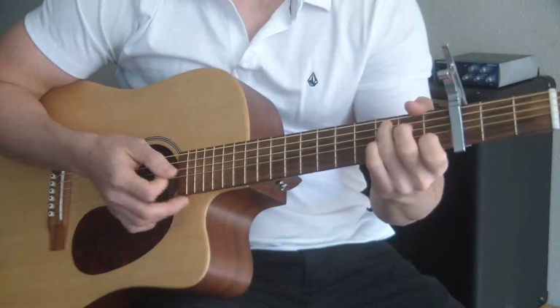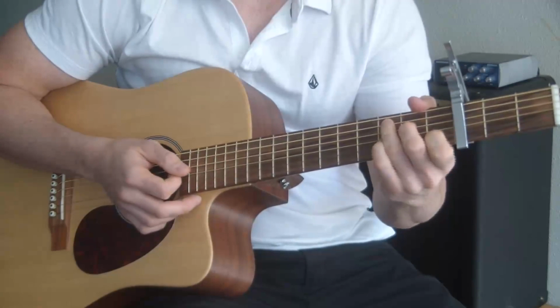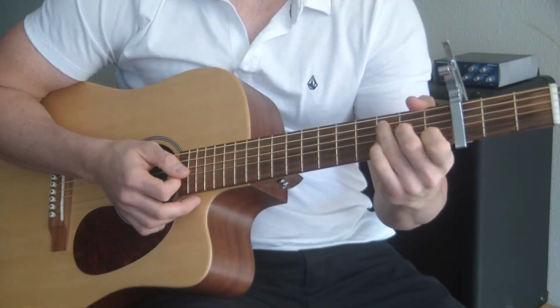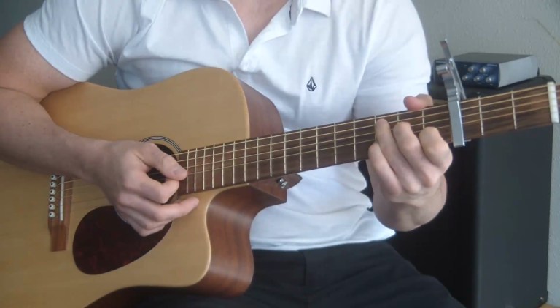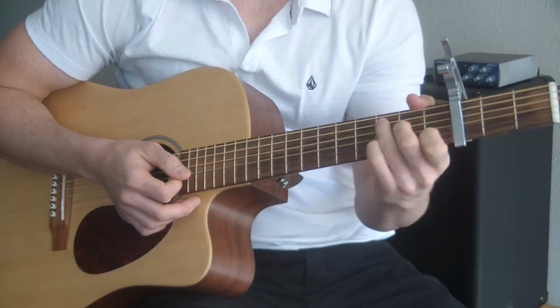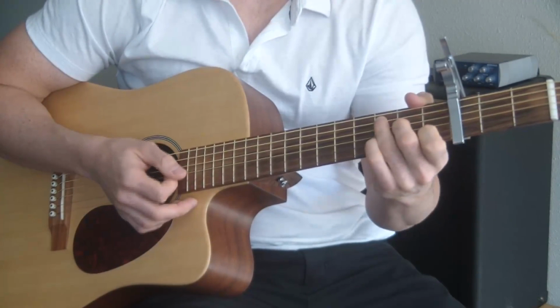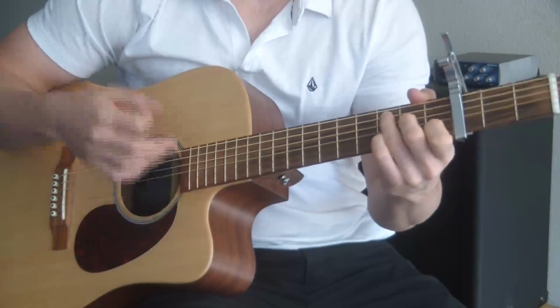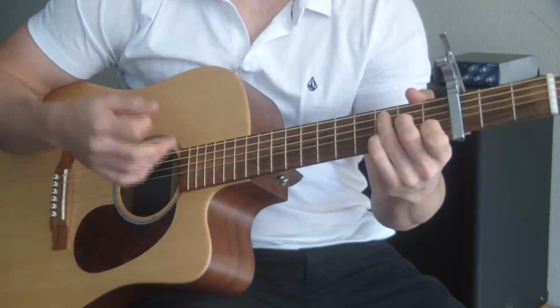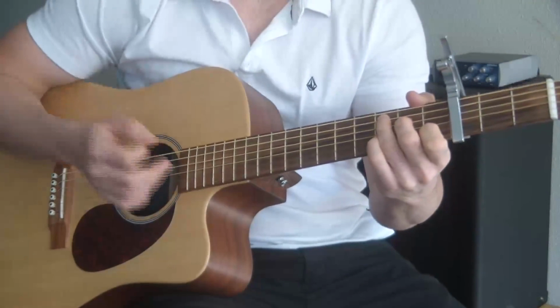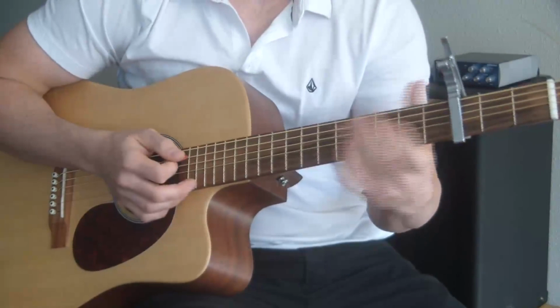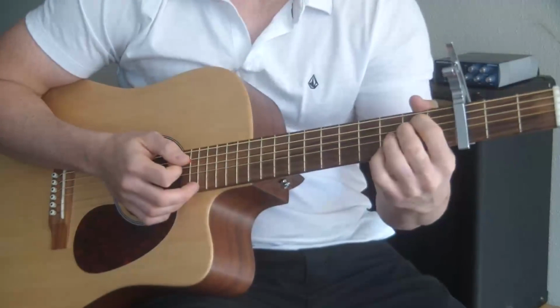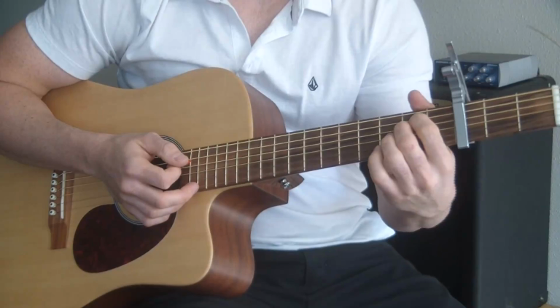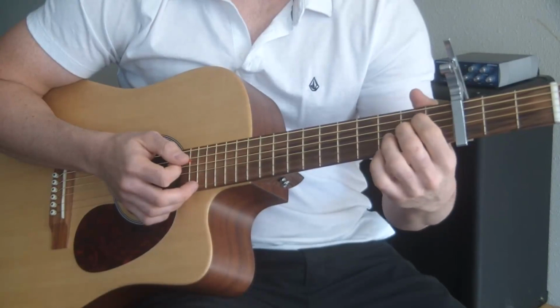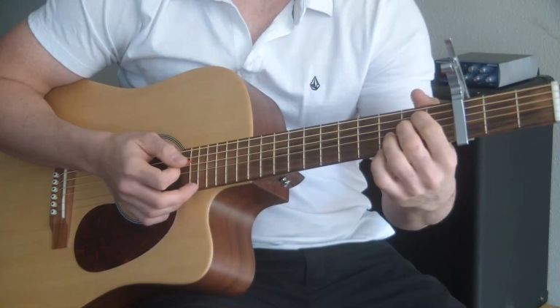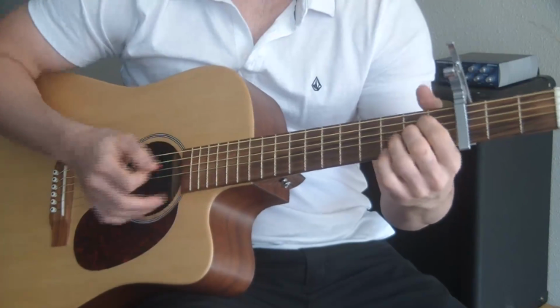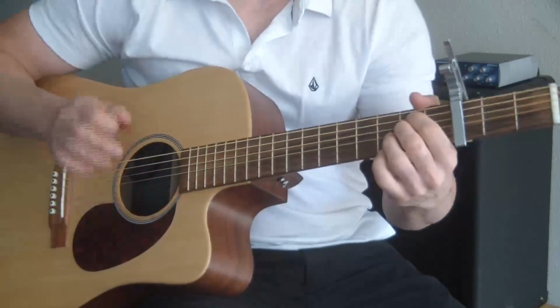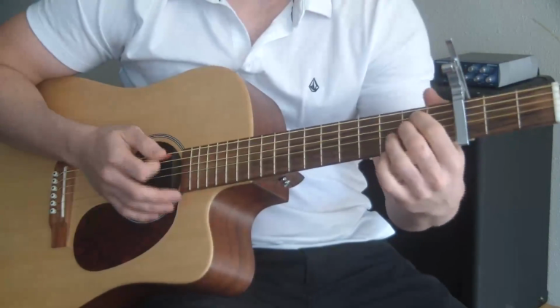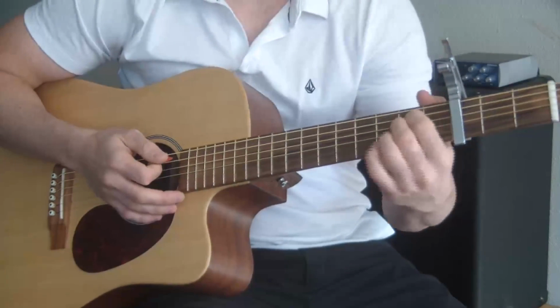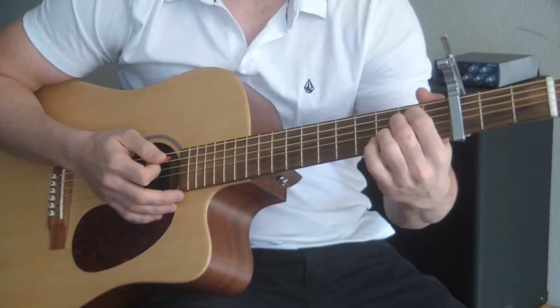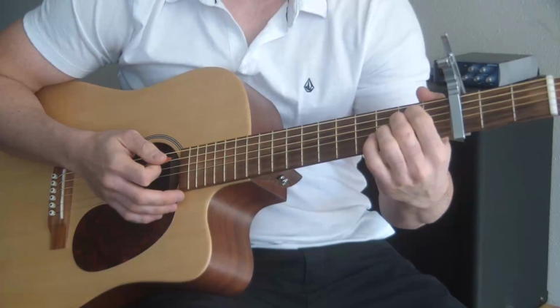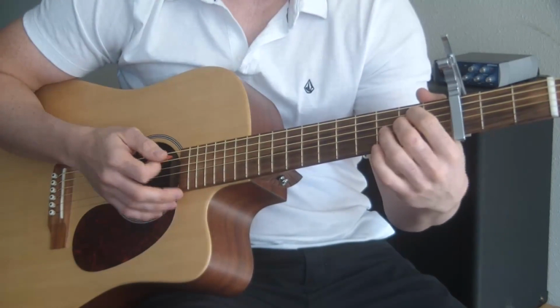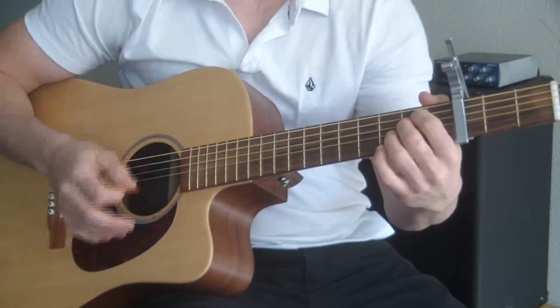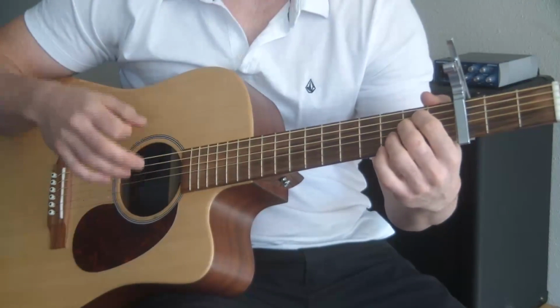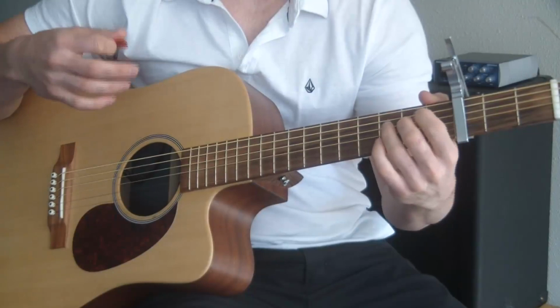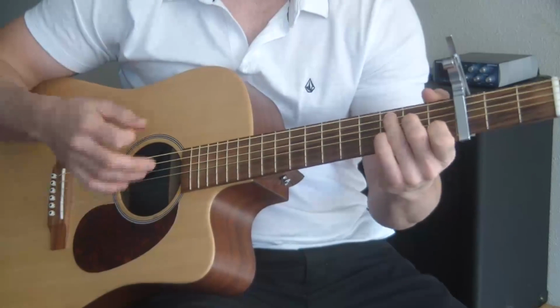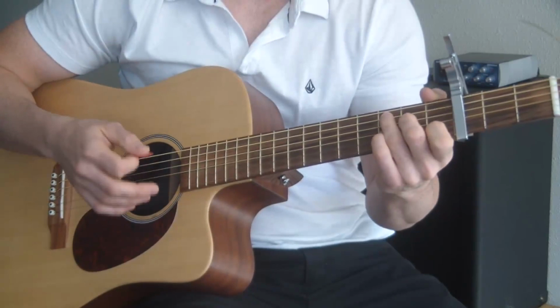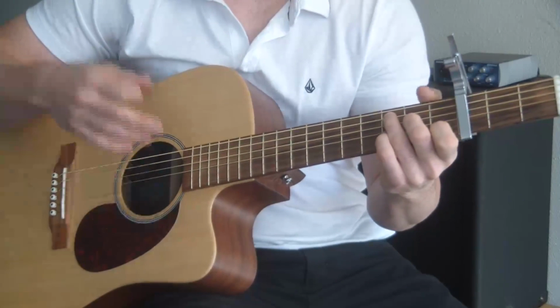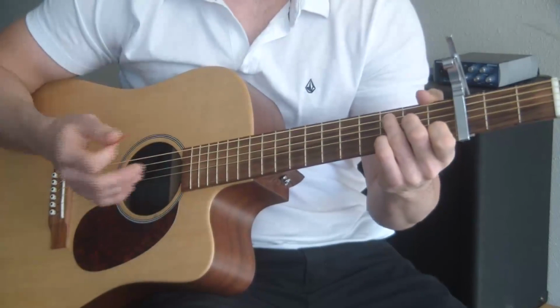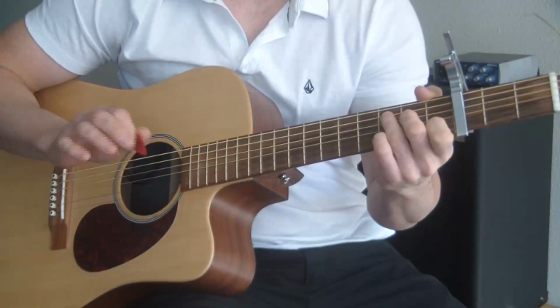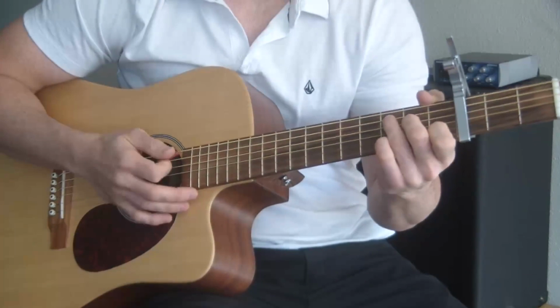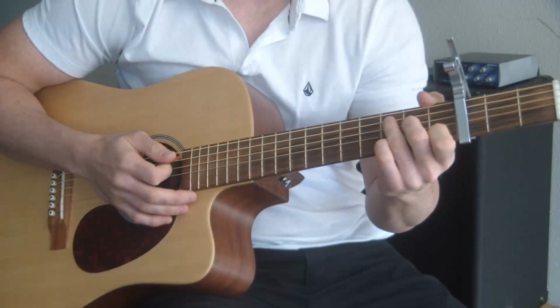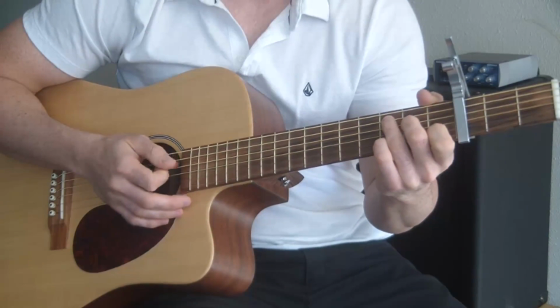Now let's talk about the strumming pattern. The strumming pattern also makes this song. I'm going to first strum through that chord progression again and do it at regular speed, then I'm going to slow it down so you can see the strumming pattern.